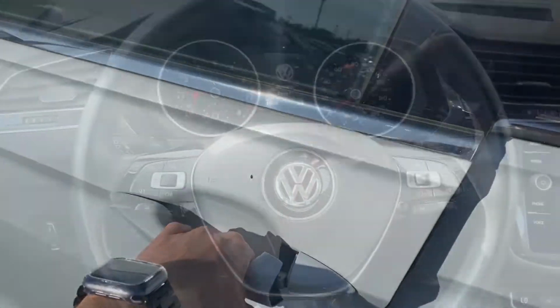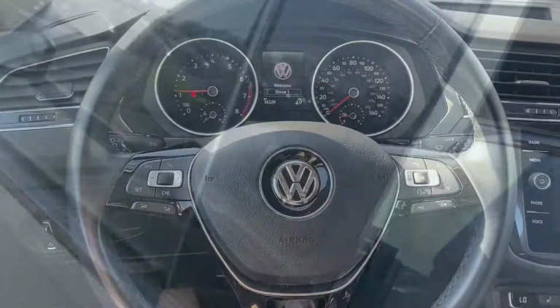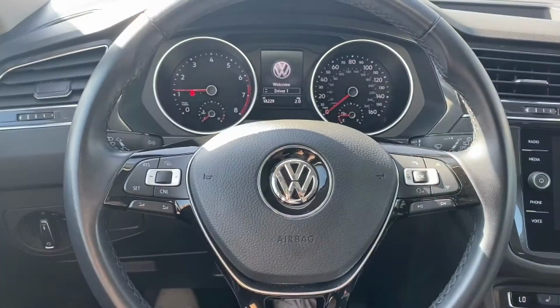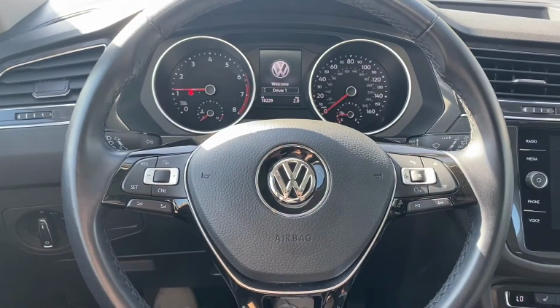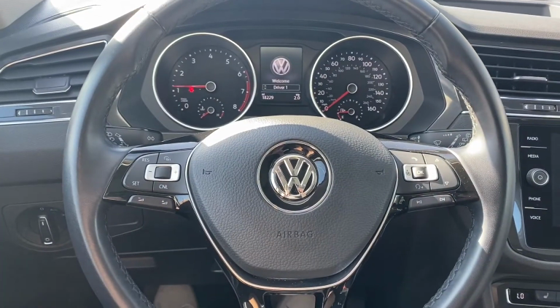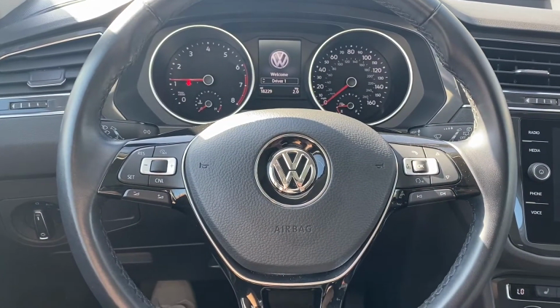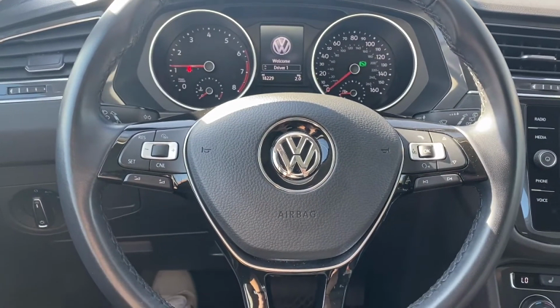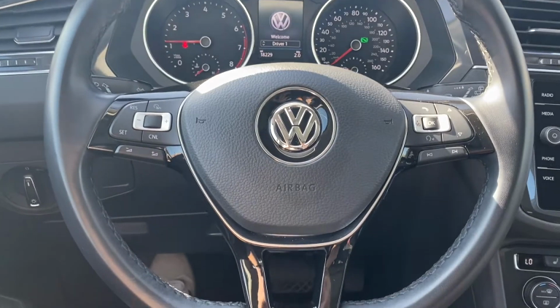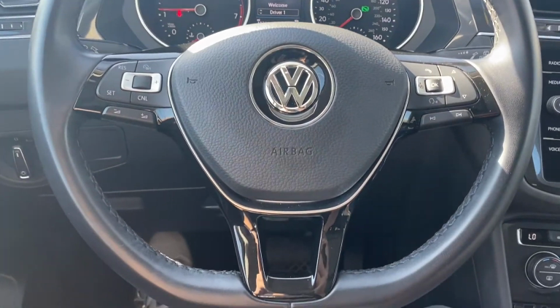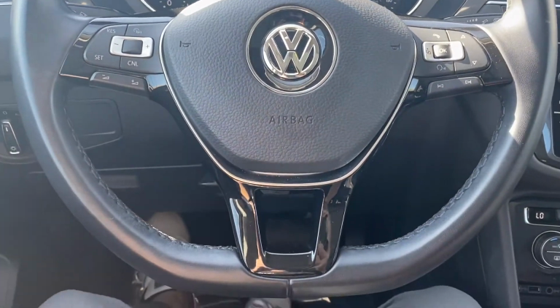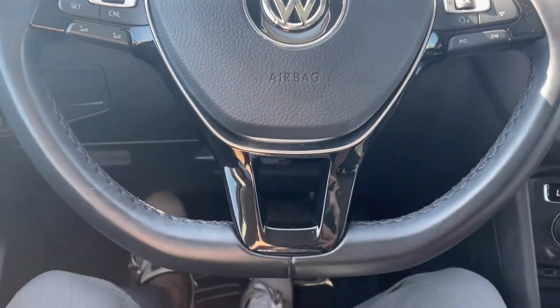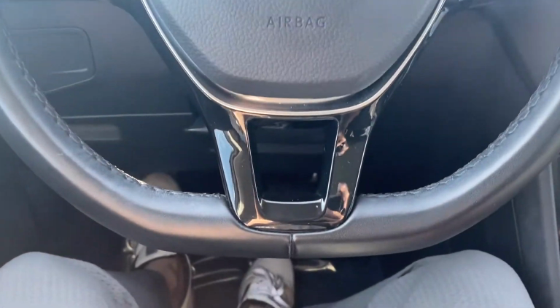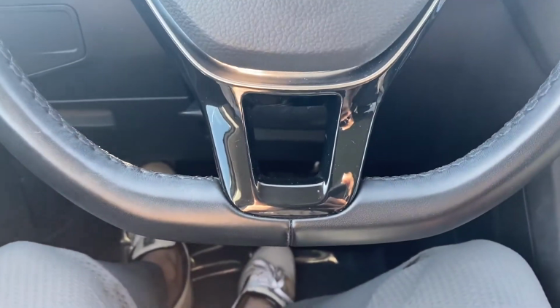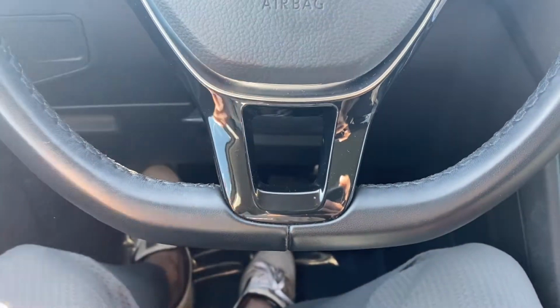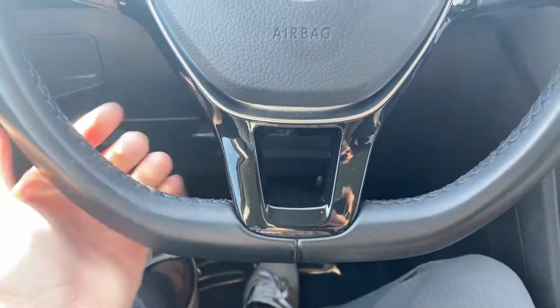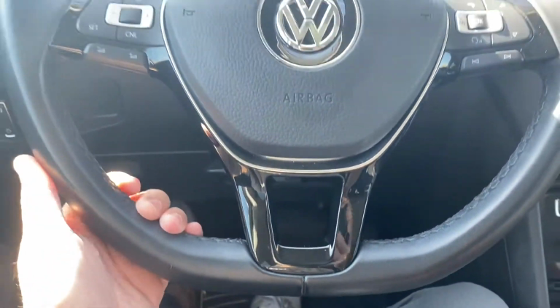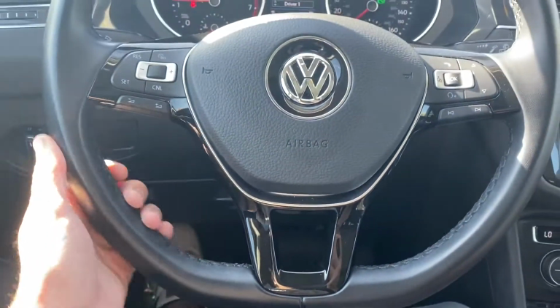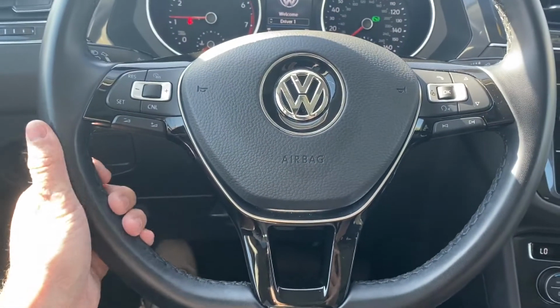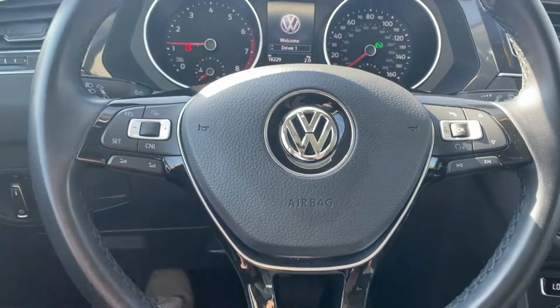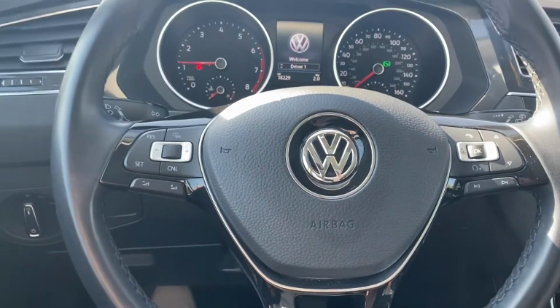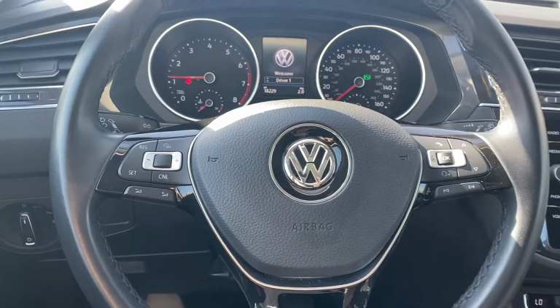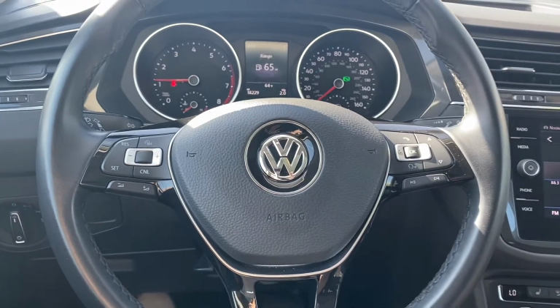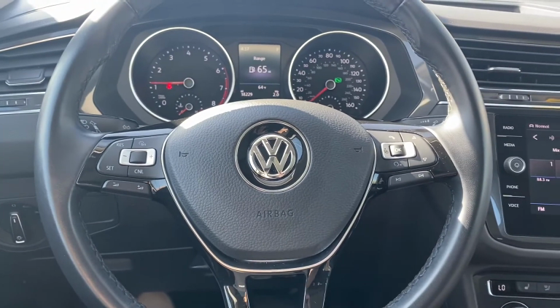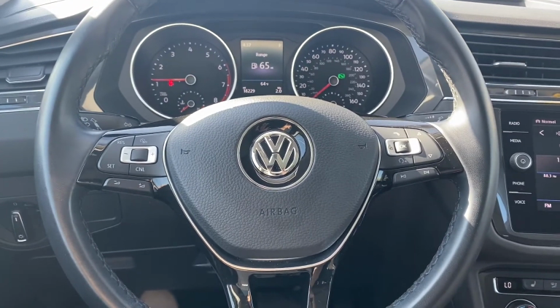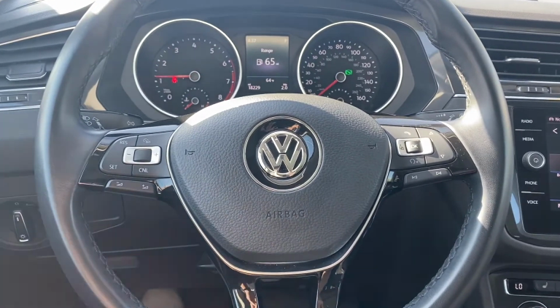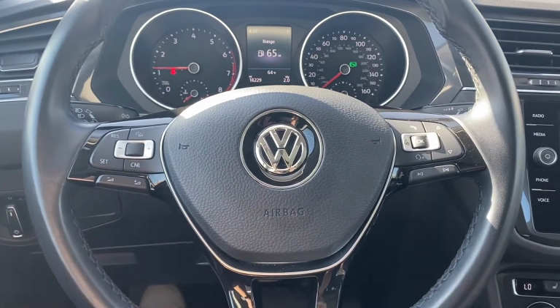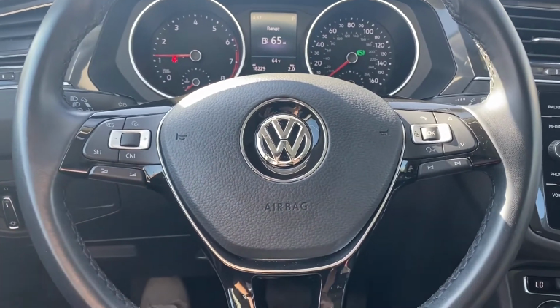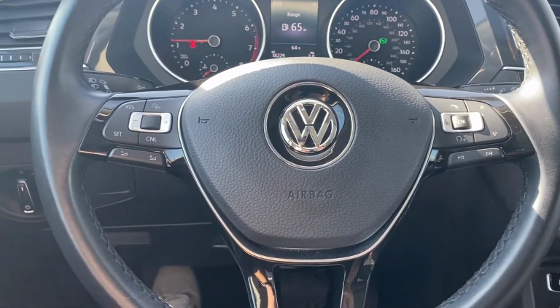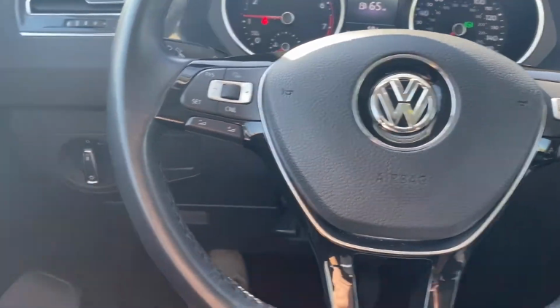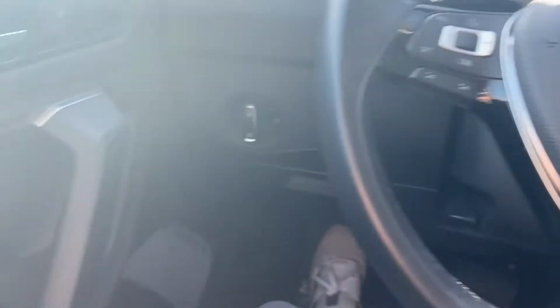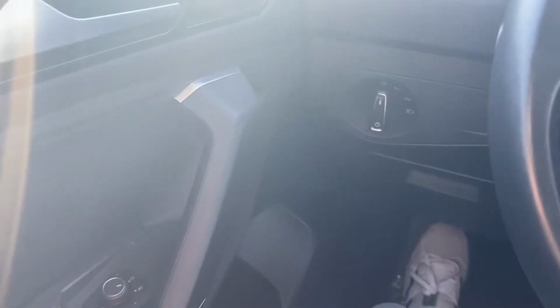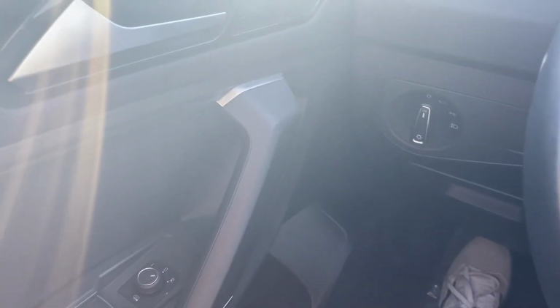As for the interior of this Tiguan, we have a leather-wrapped steering wheel — it's flat-bottomed and feels pretty sporty. It comes with Bluetooth capabilities, voice control, and cruise control.